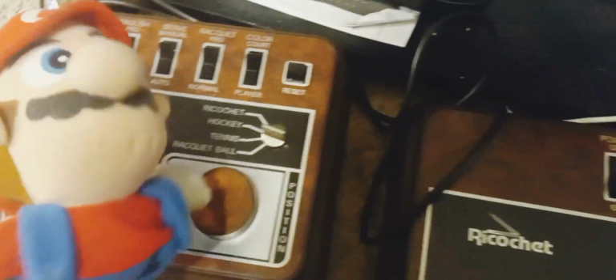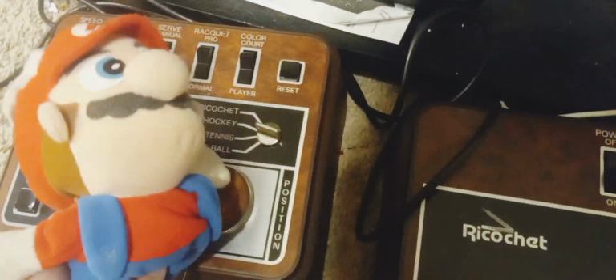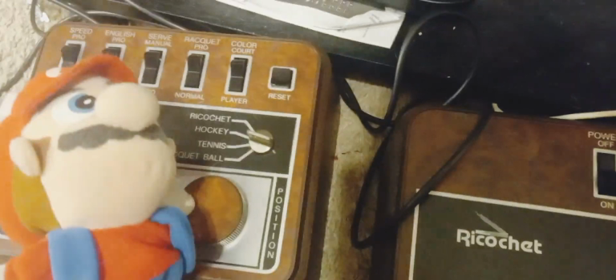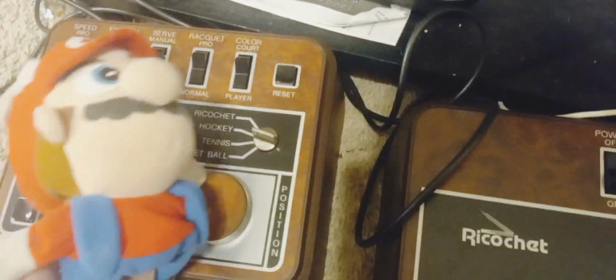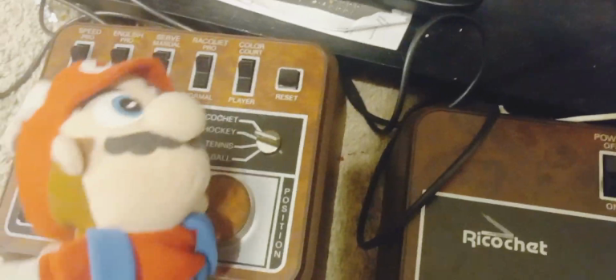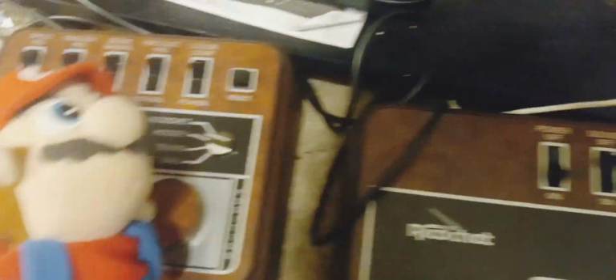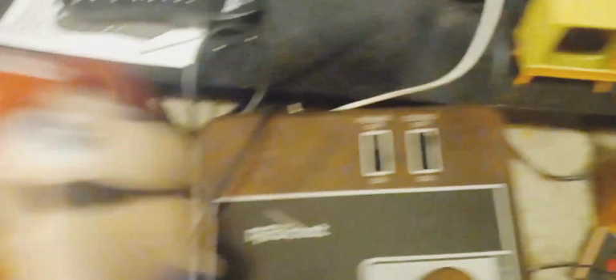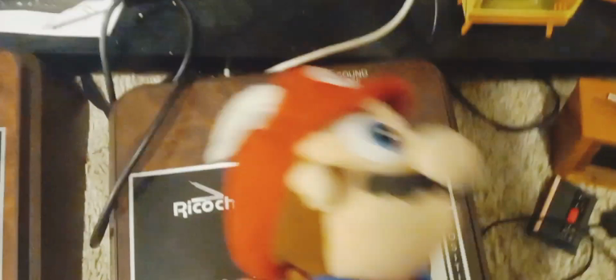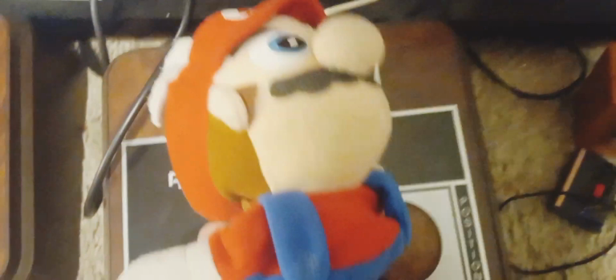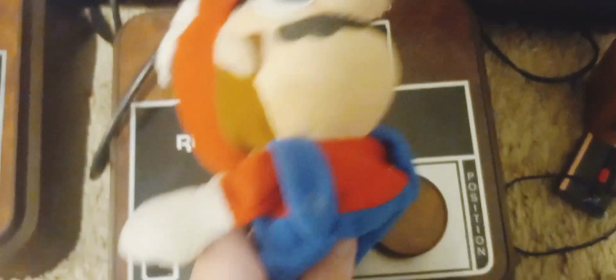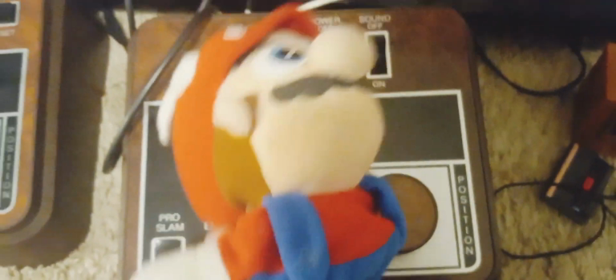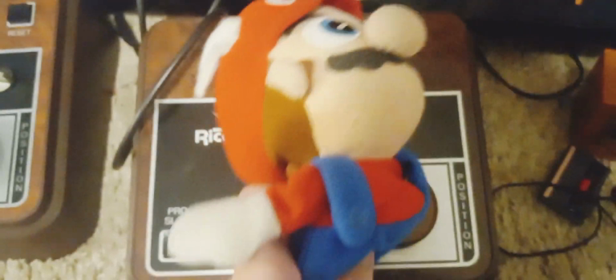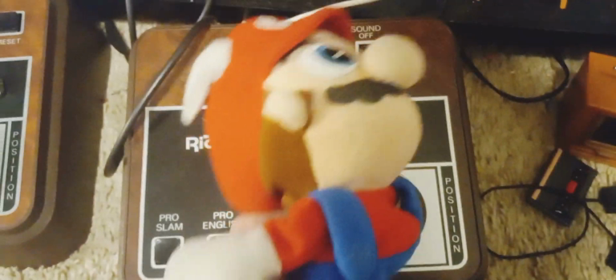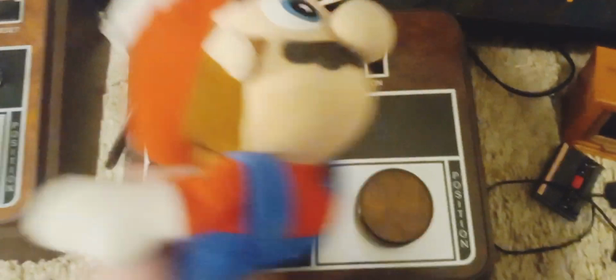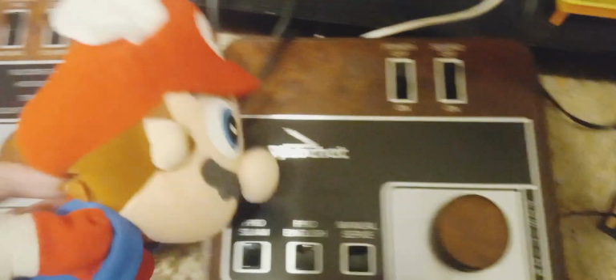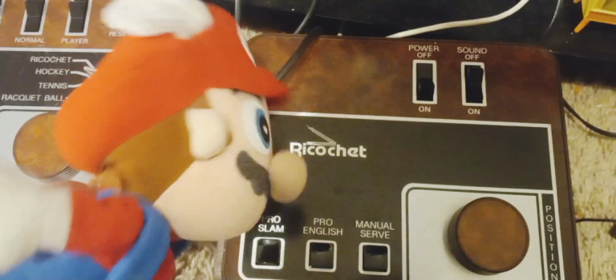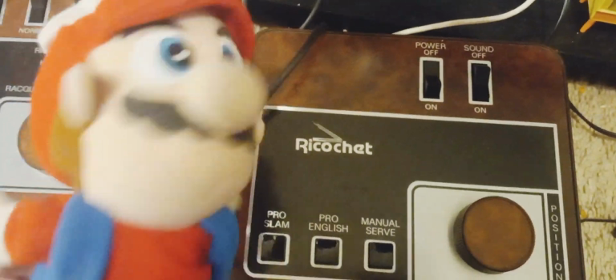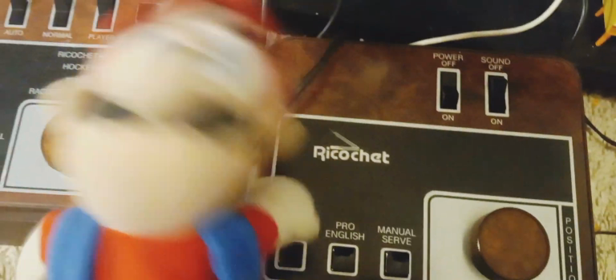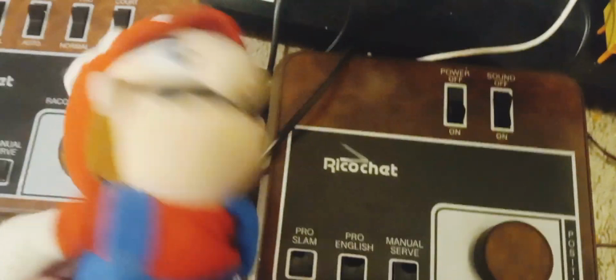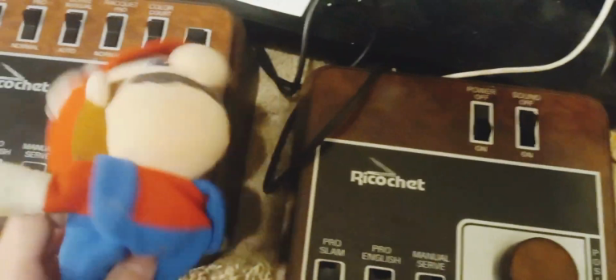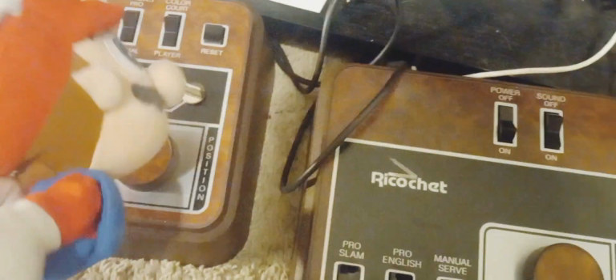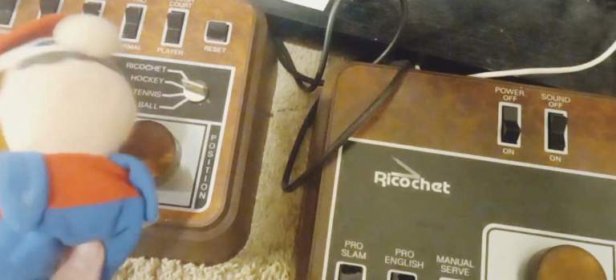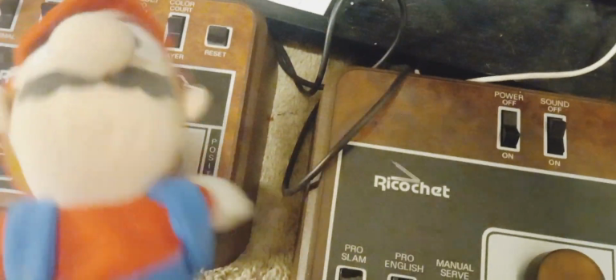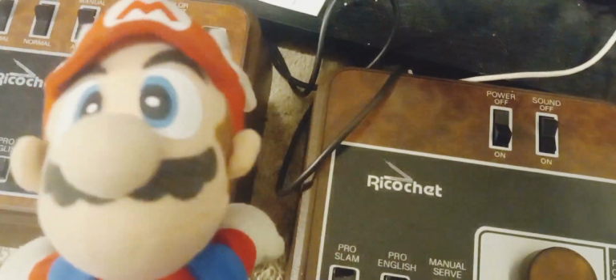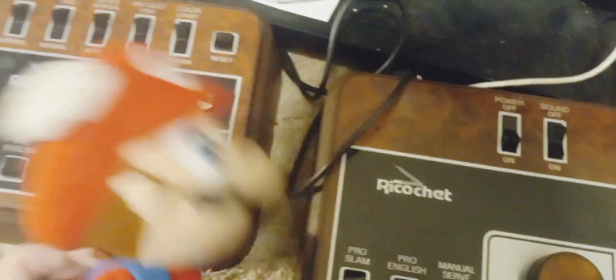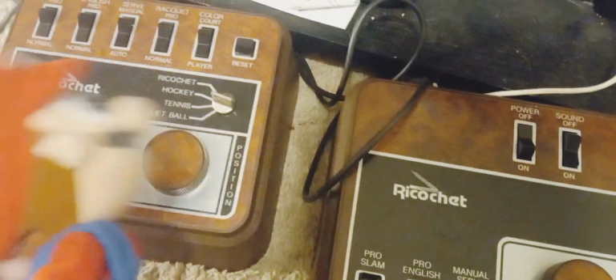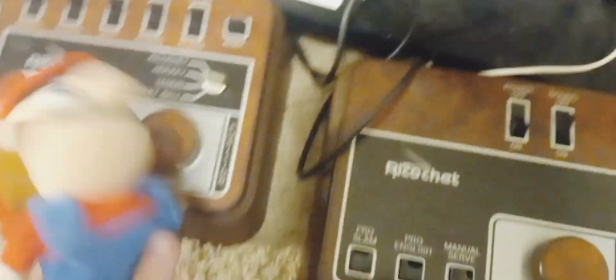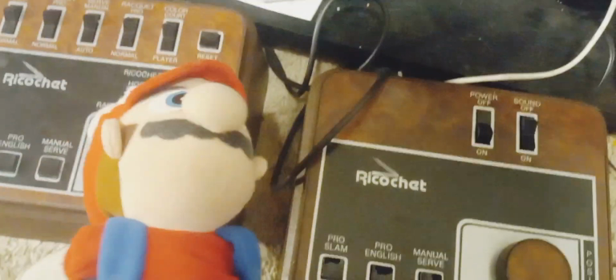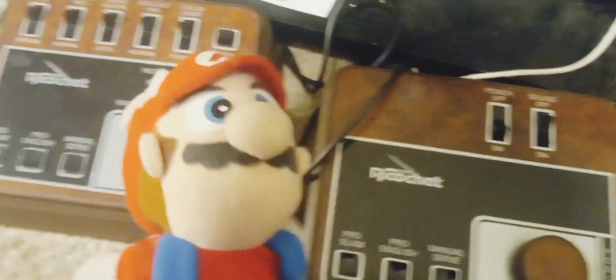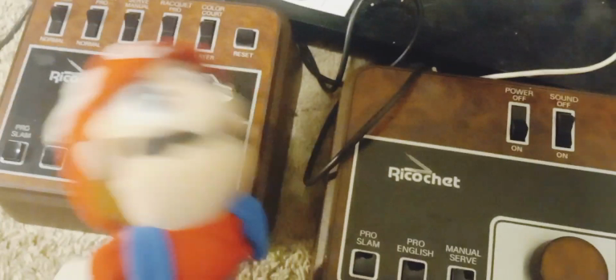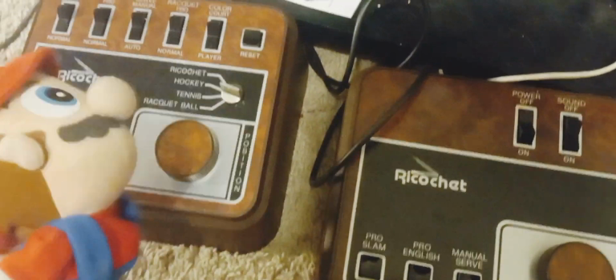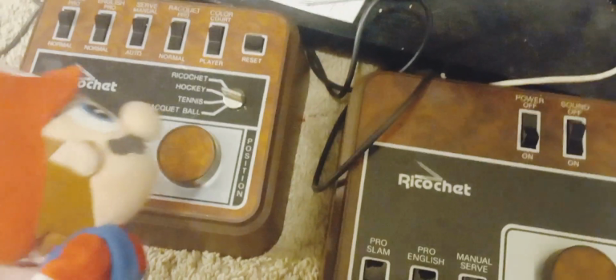These things, they used to move the sticks because that's all they had. It was a Pong clone.